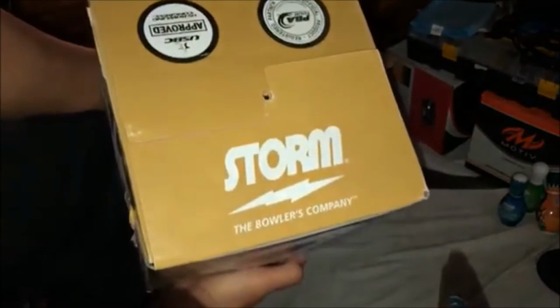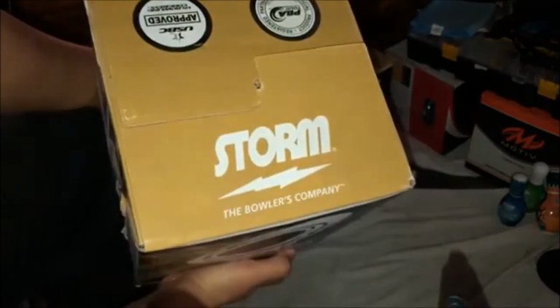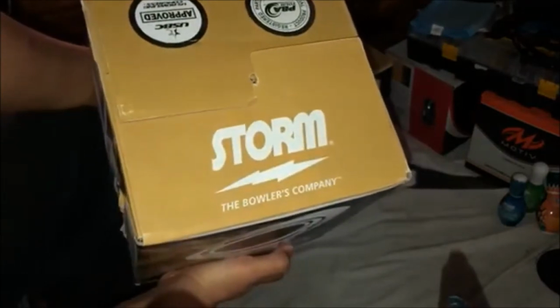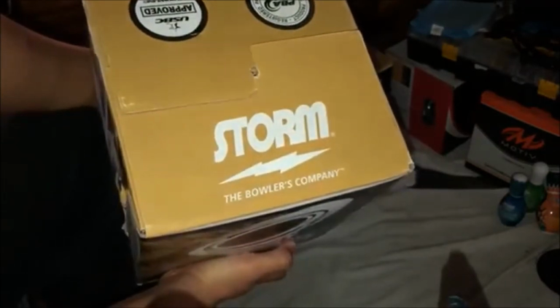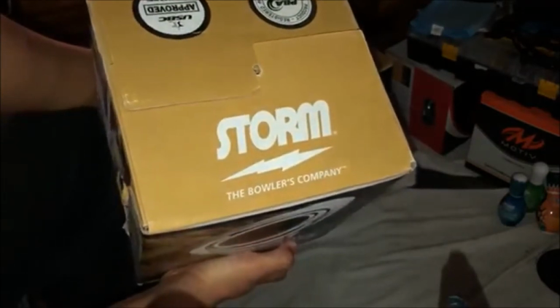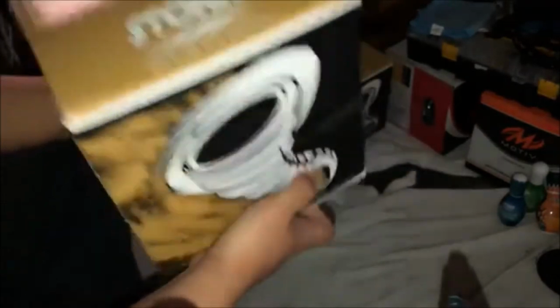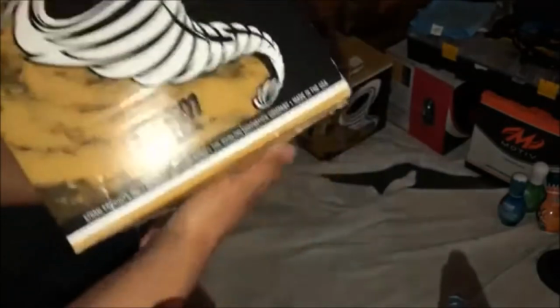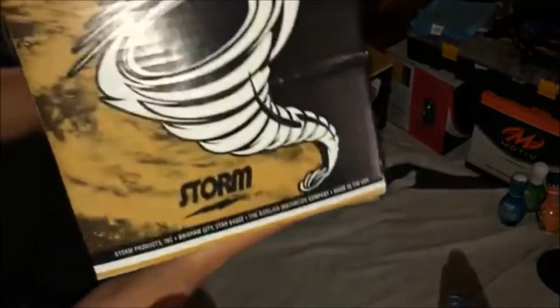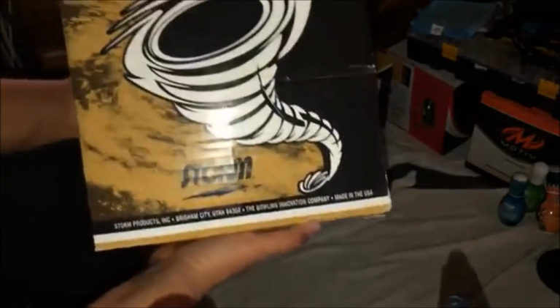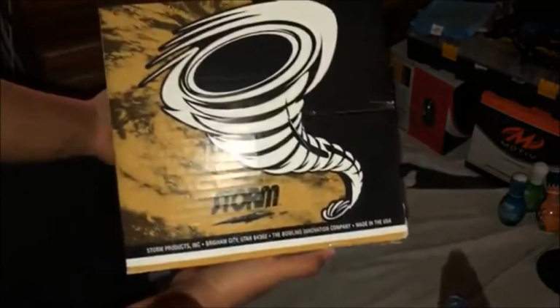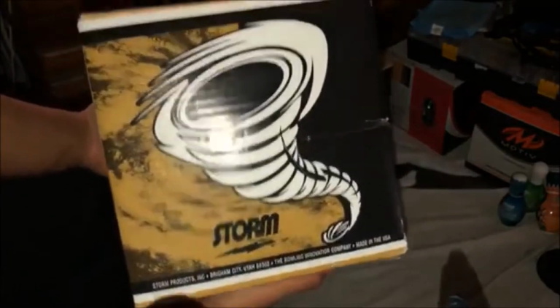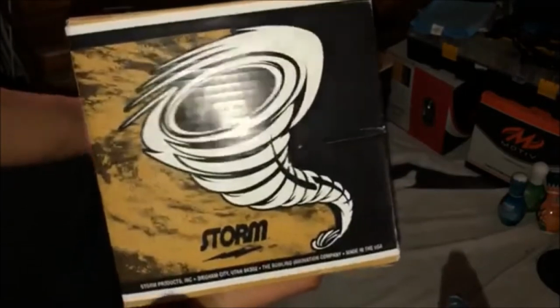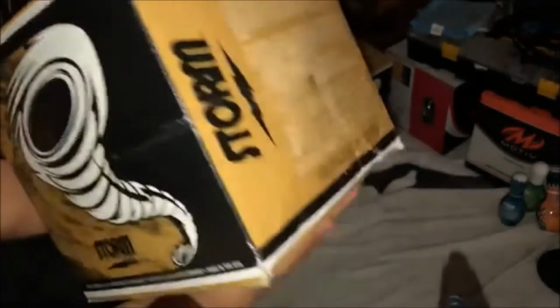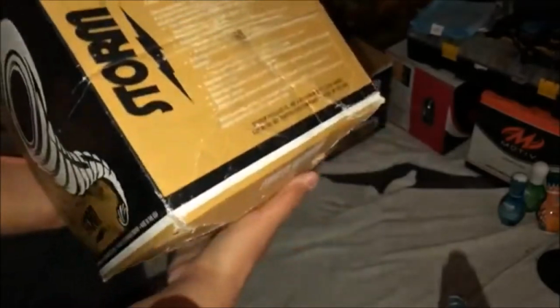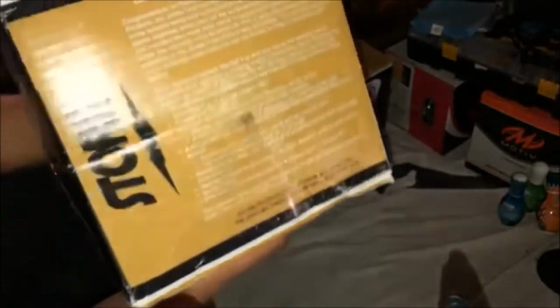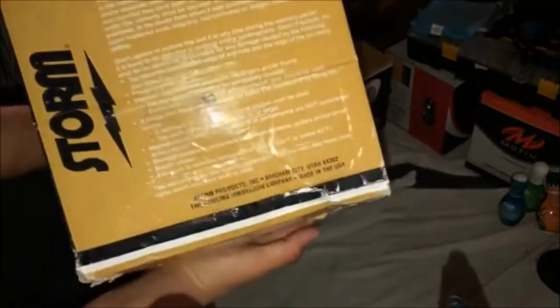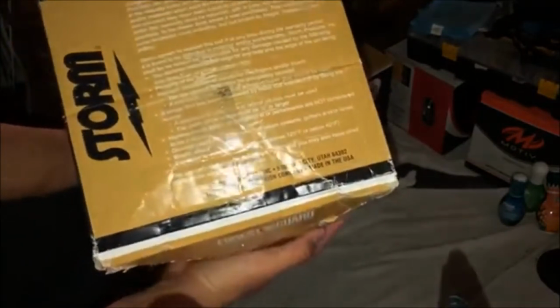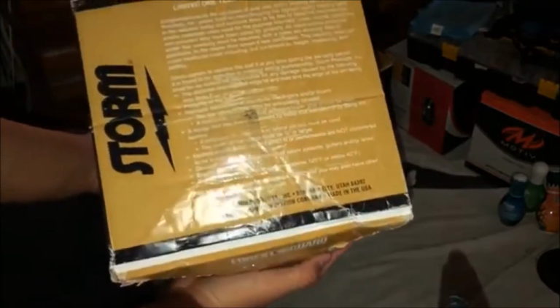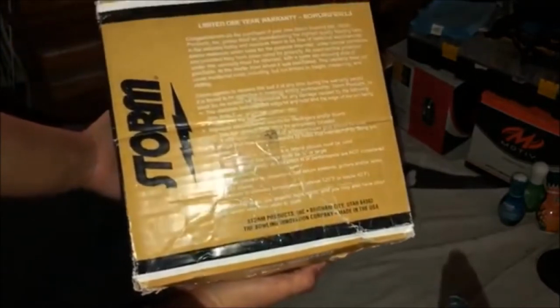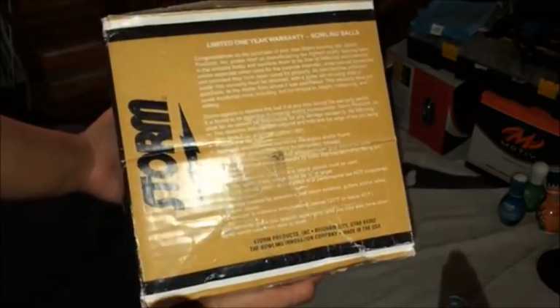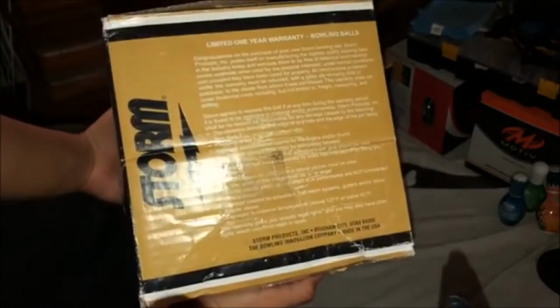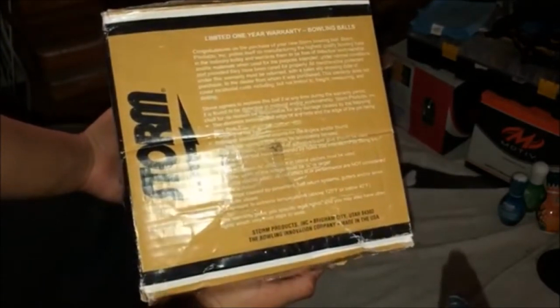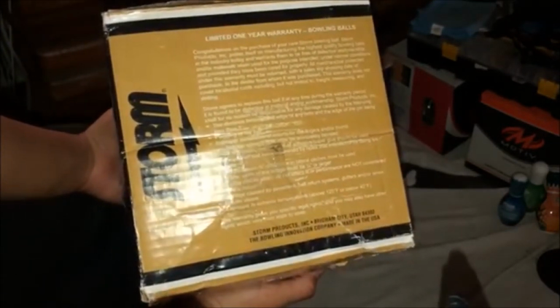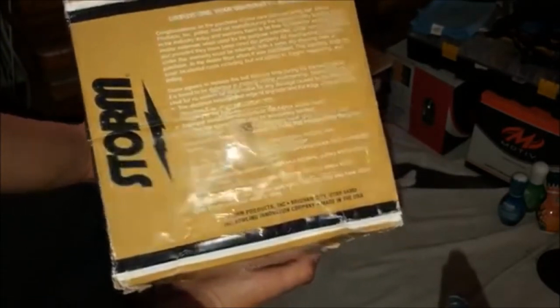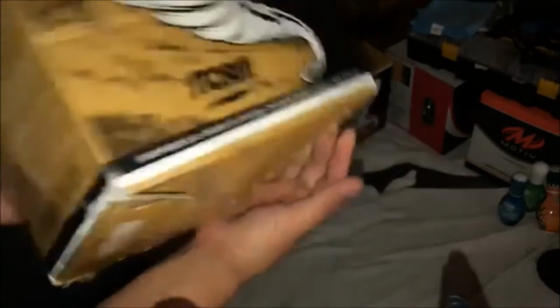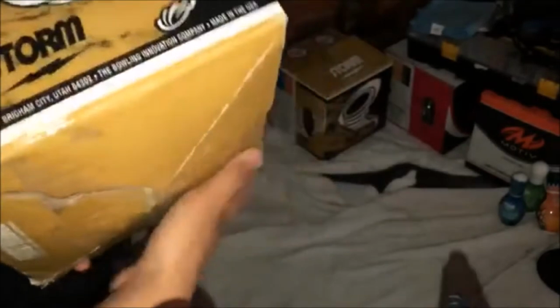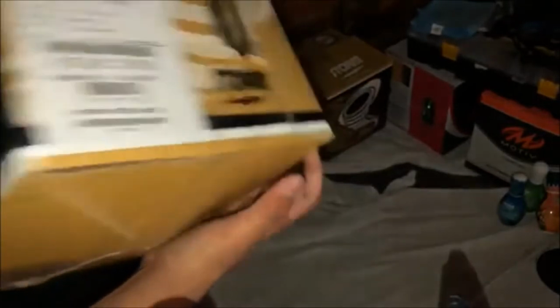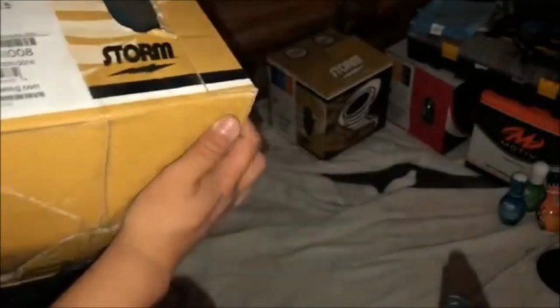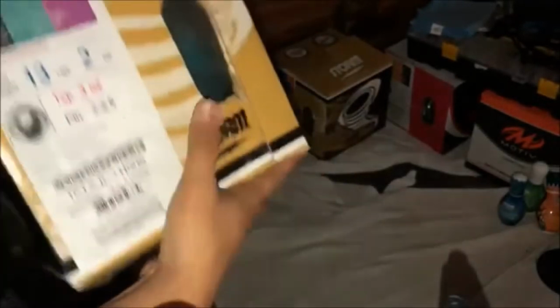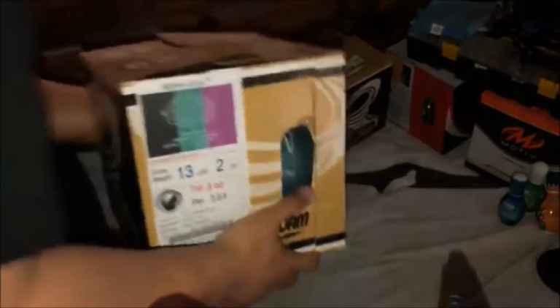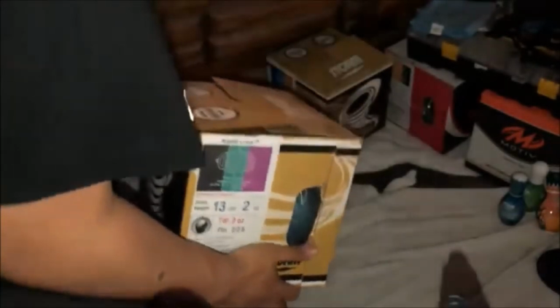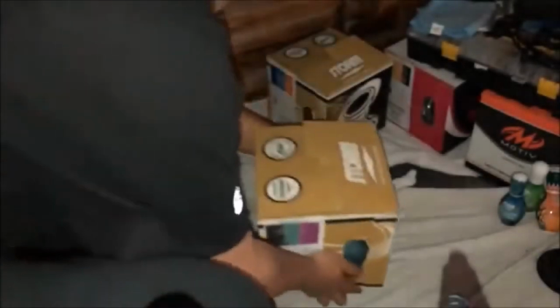Storm — the bowler's company. There's more on the side of the box, including the warranty. That's pretty much it — anyways, let's open it.